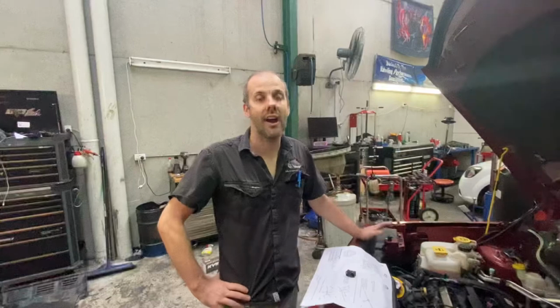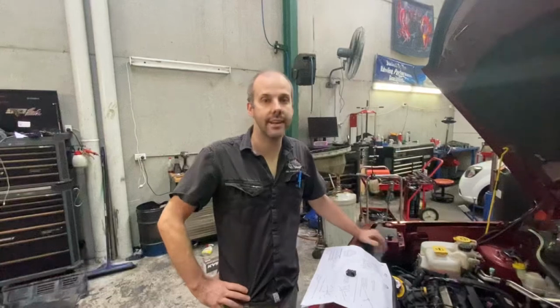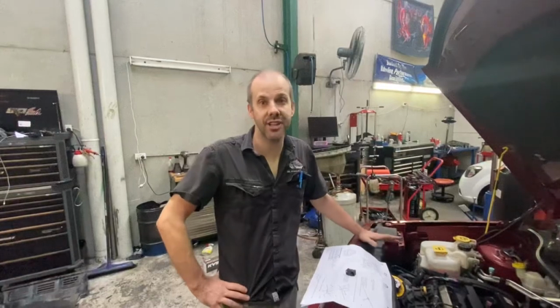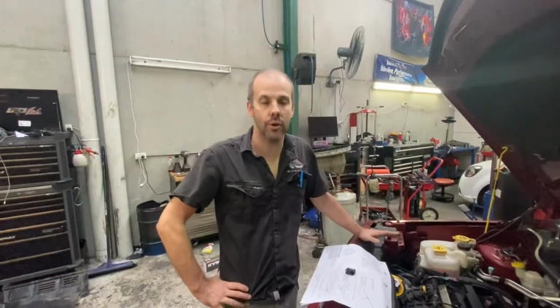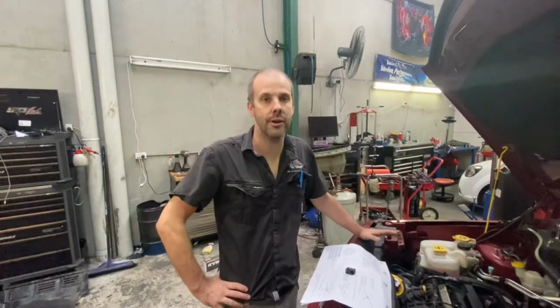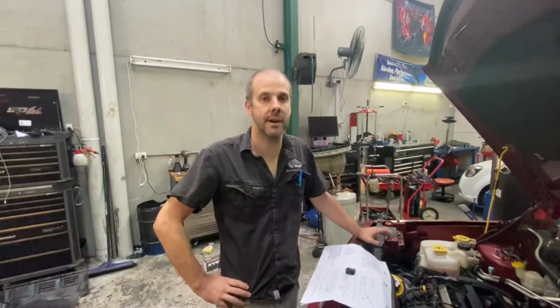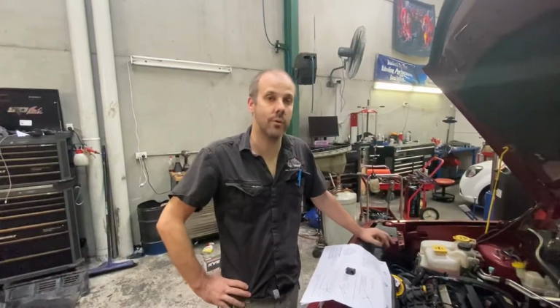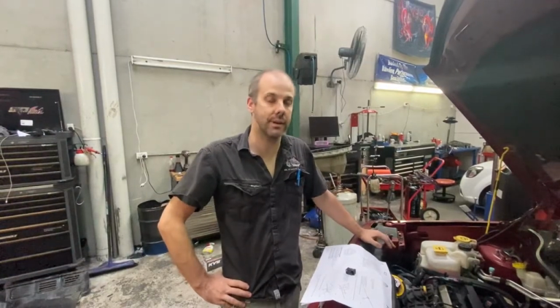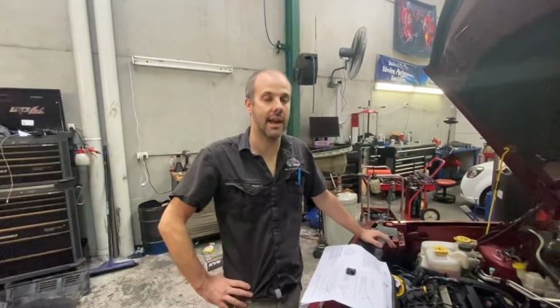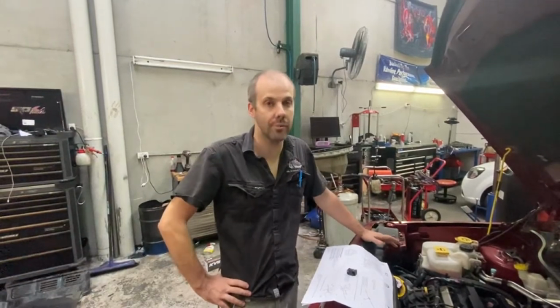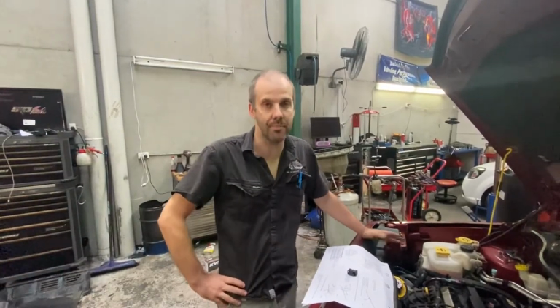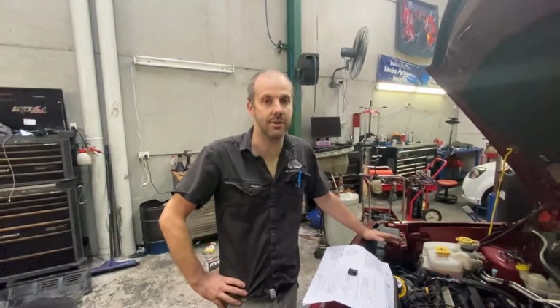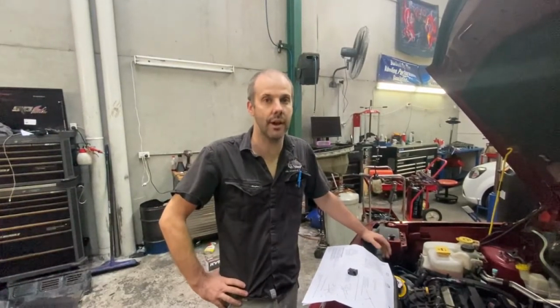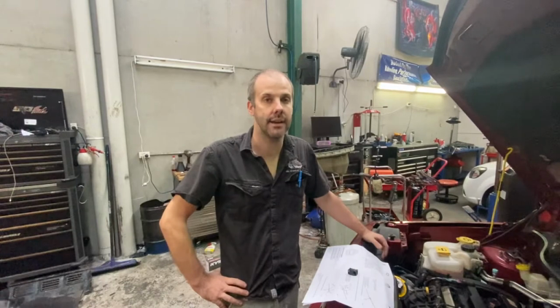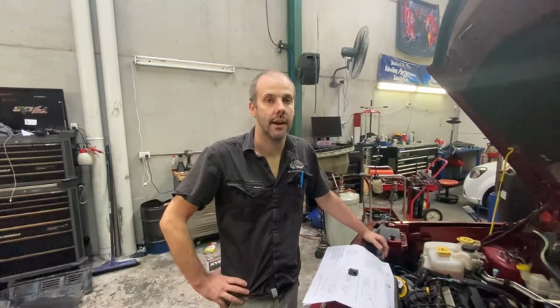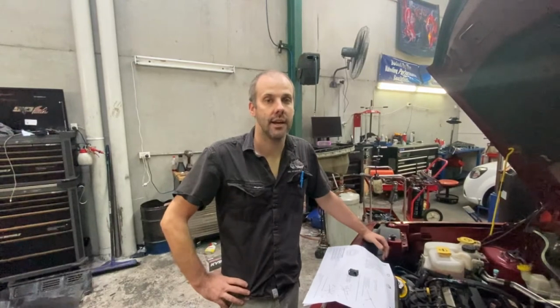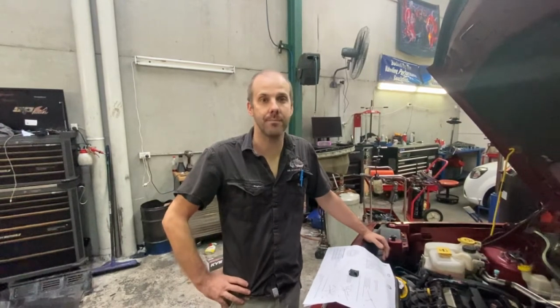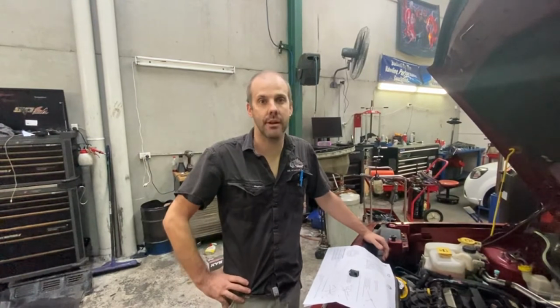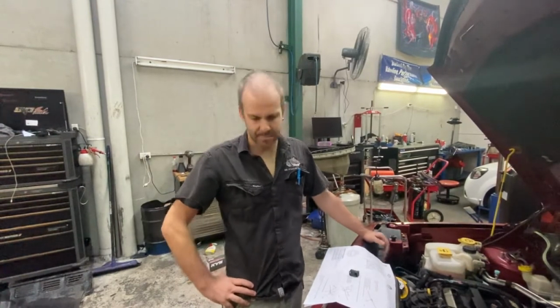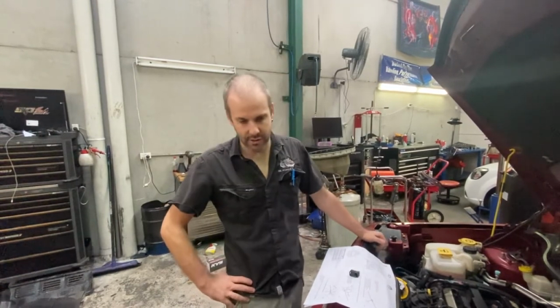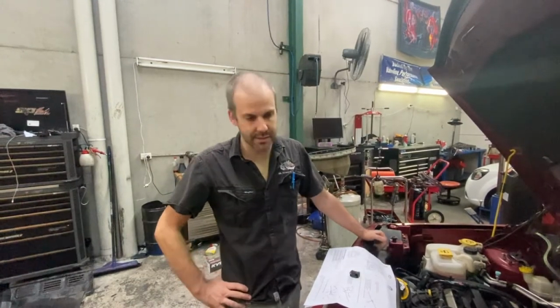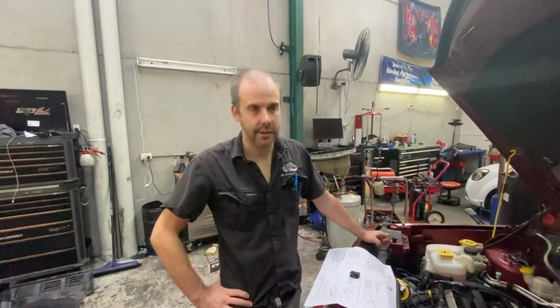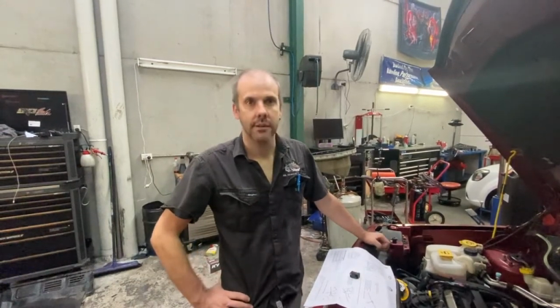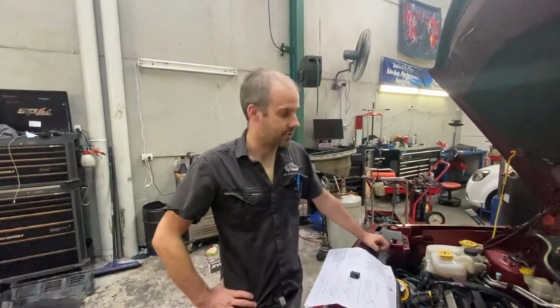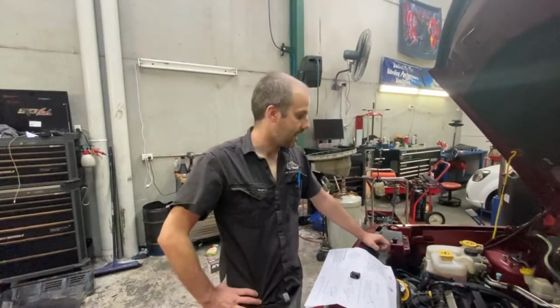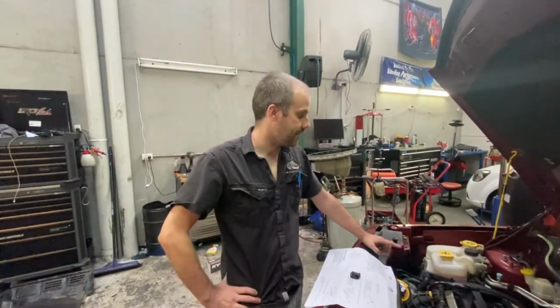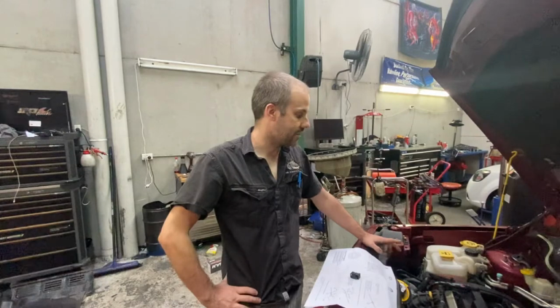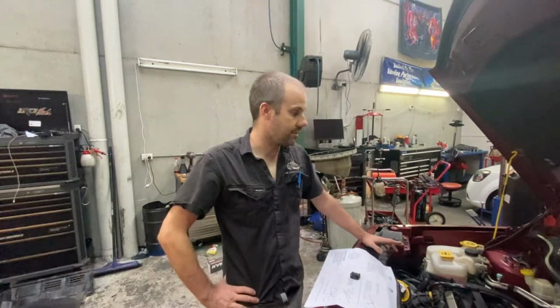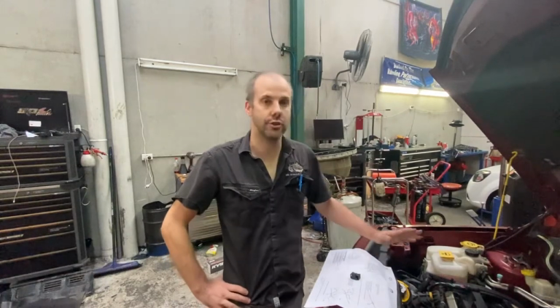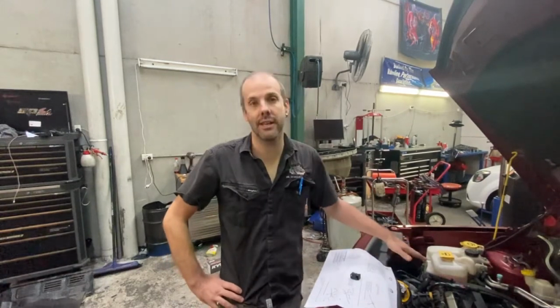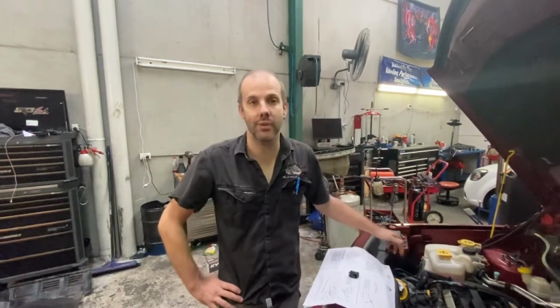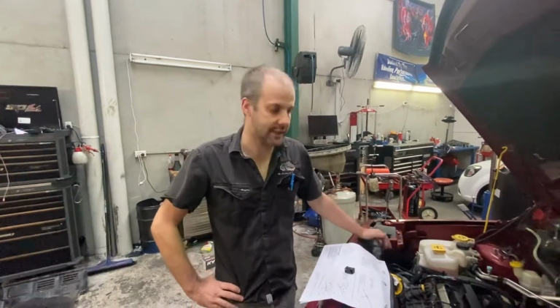Hi, Danny here from GDL Automotive. Today we're doing a throttle body replacement on a Jeep Patriot — it's got the 2 litre petrol engine in it.